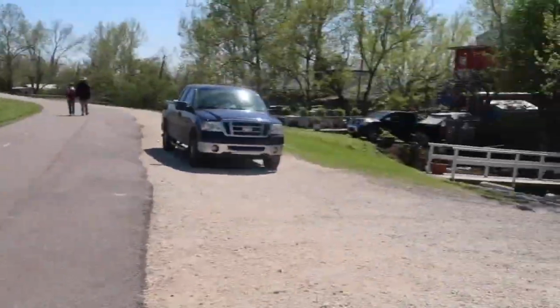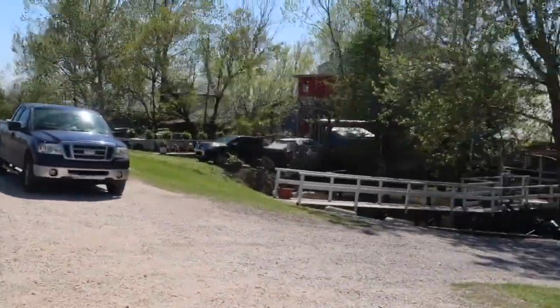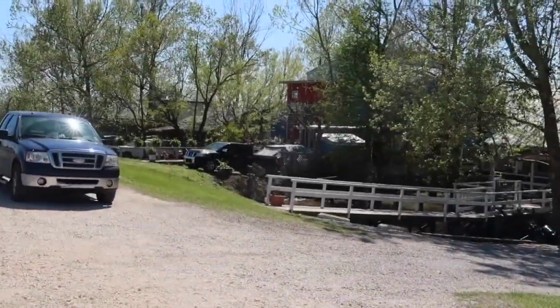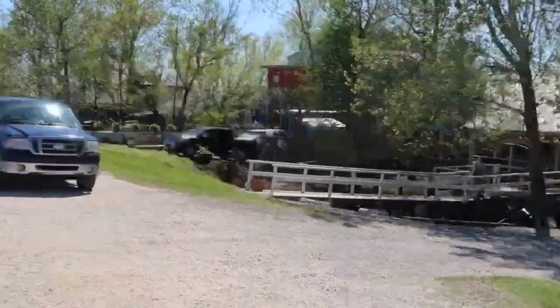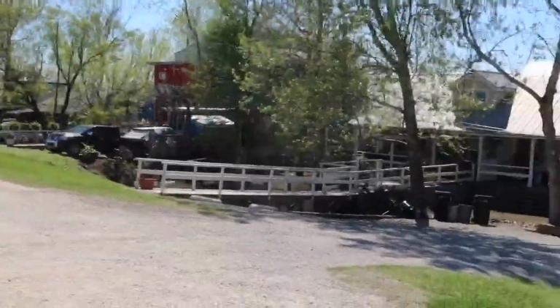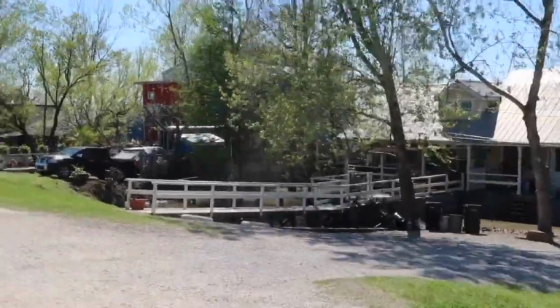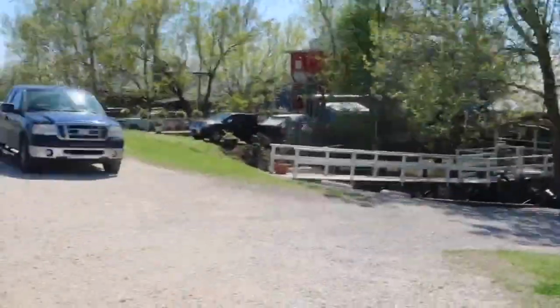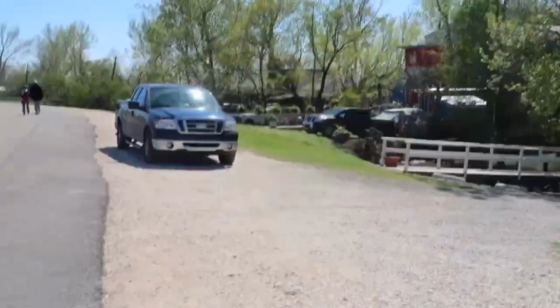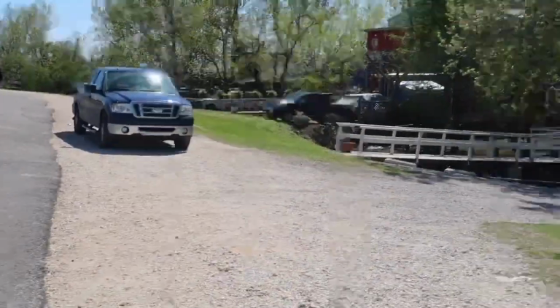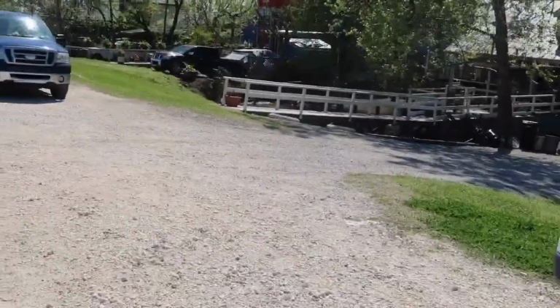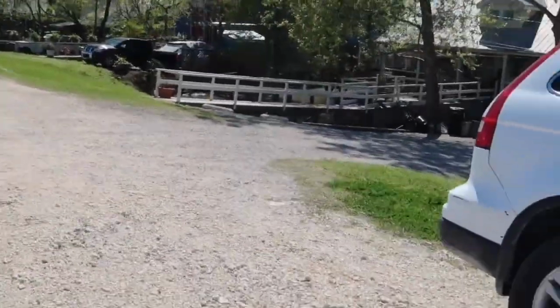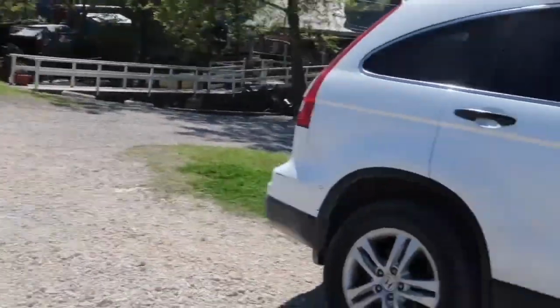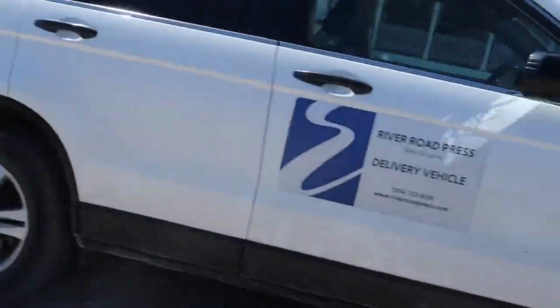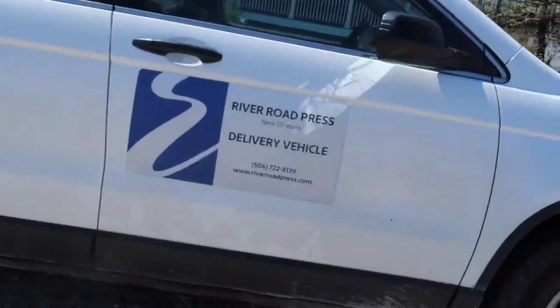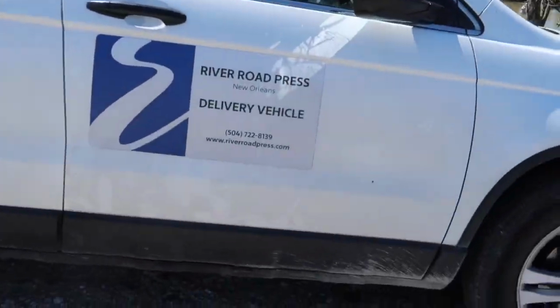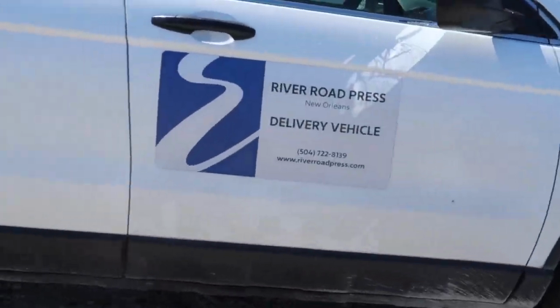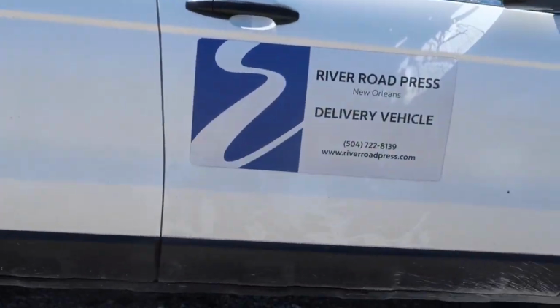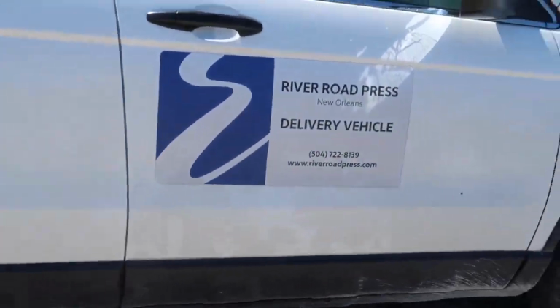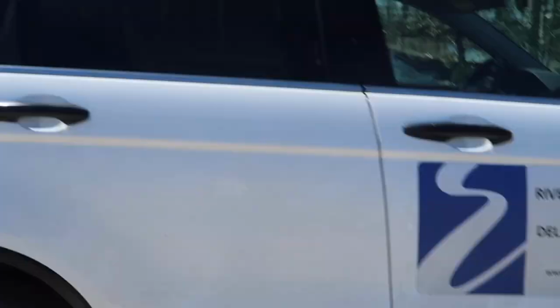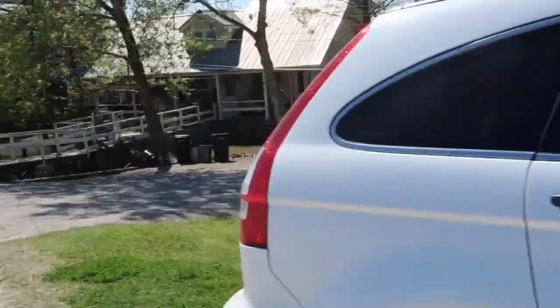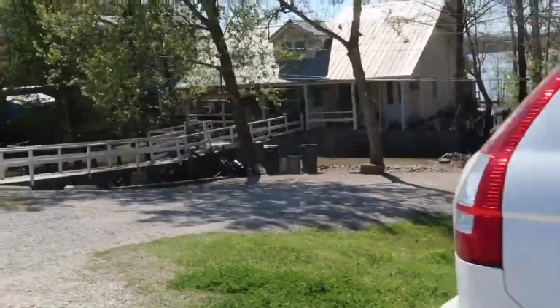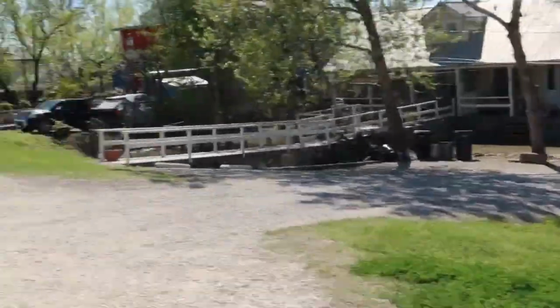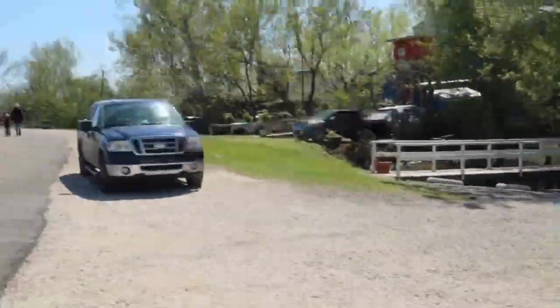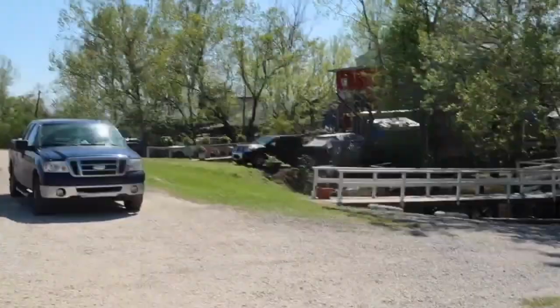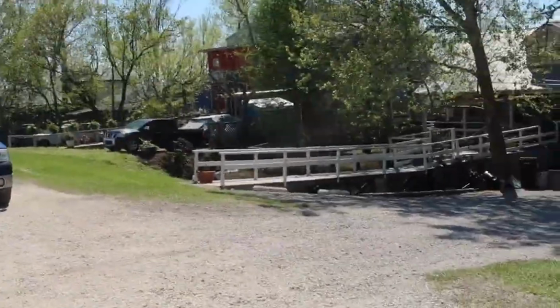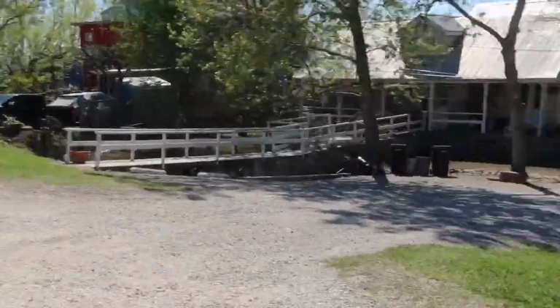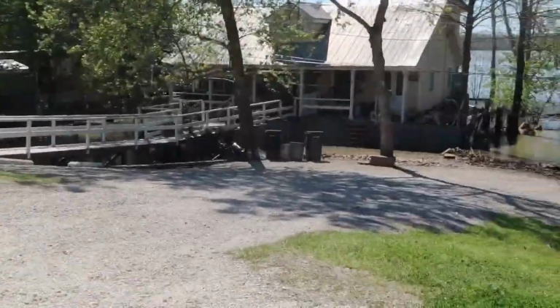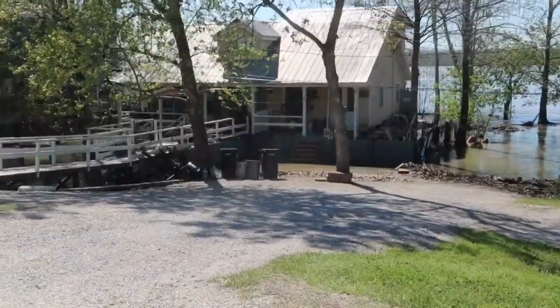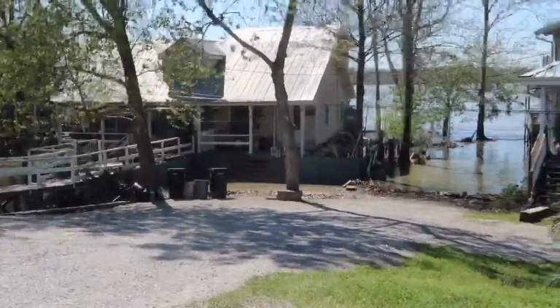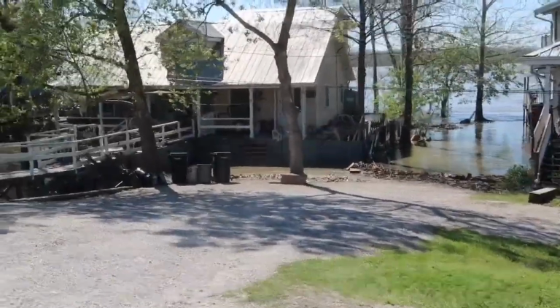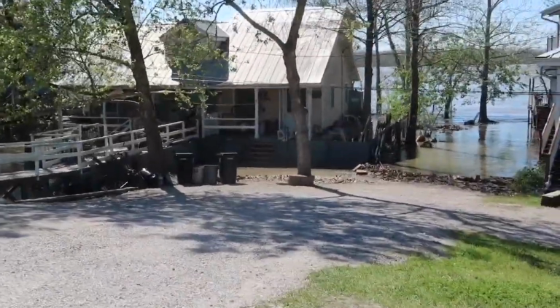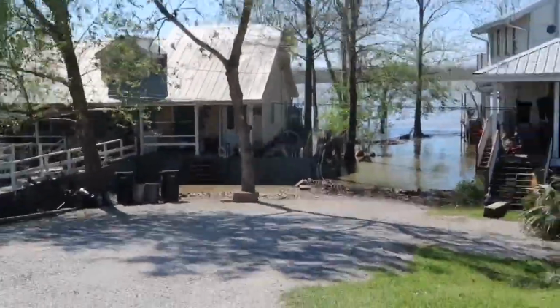I'm not sure how they get mail. I don't know if they even have mail delivery here. I don't know if they're delivering, but you can walk right into the river right here.